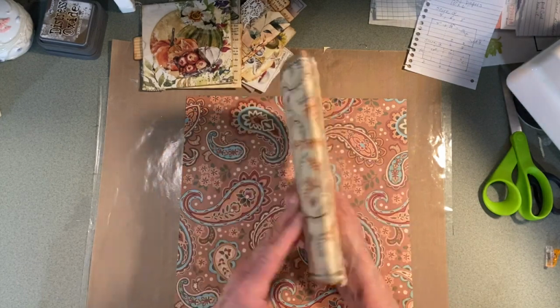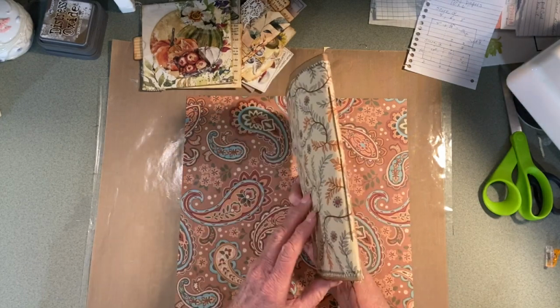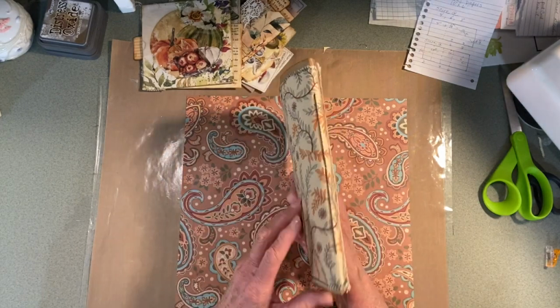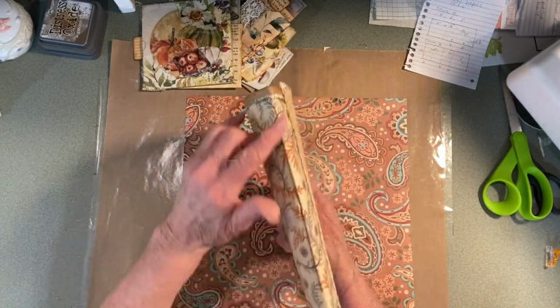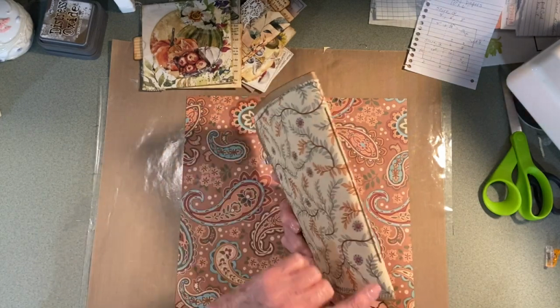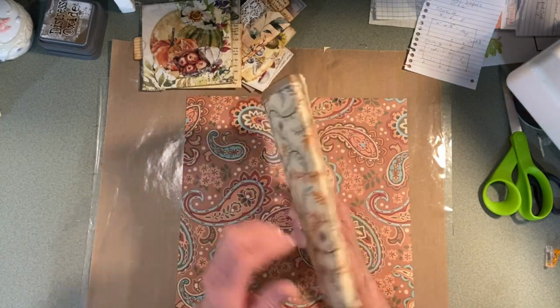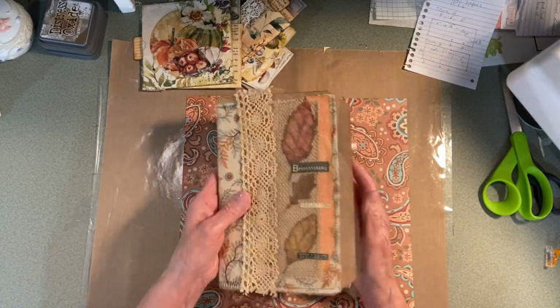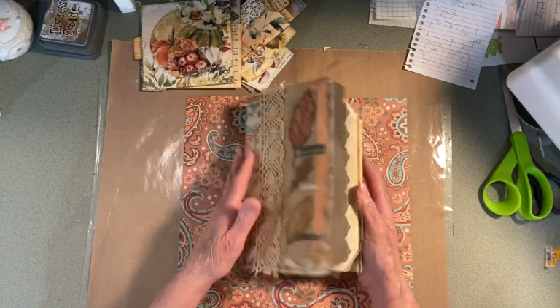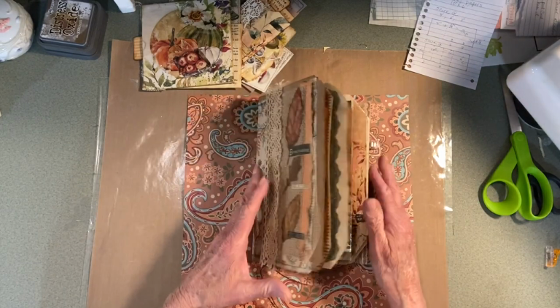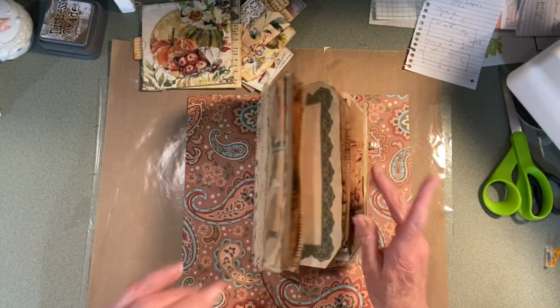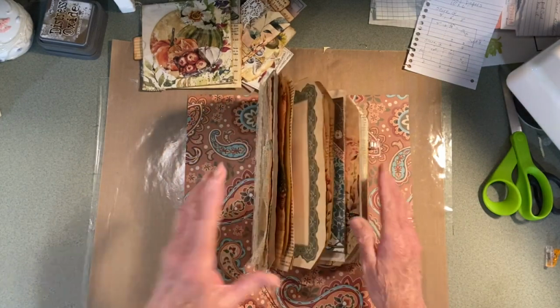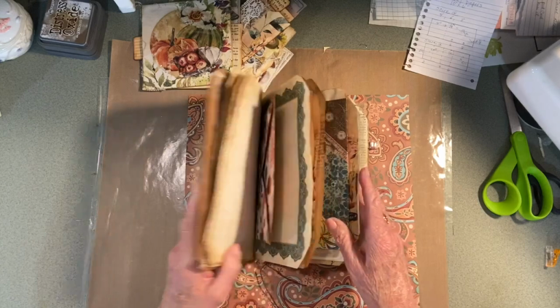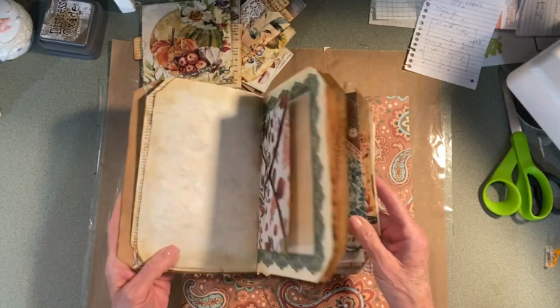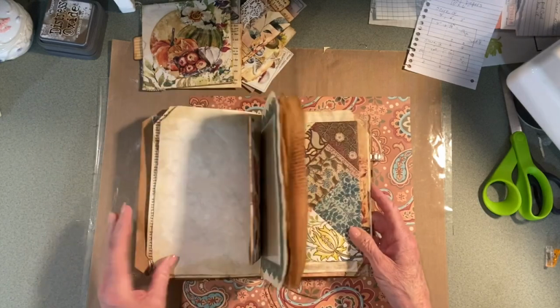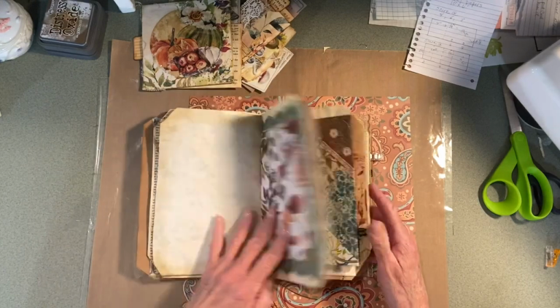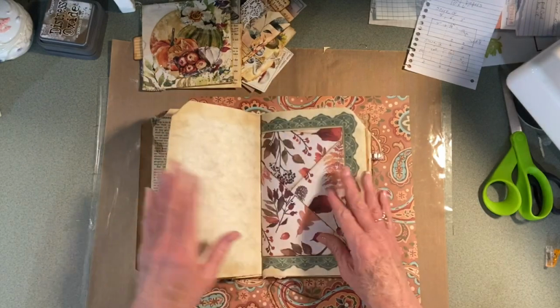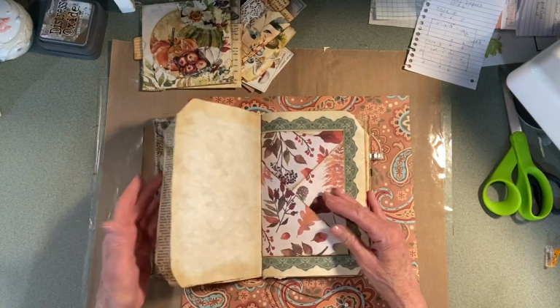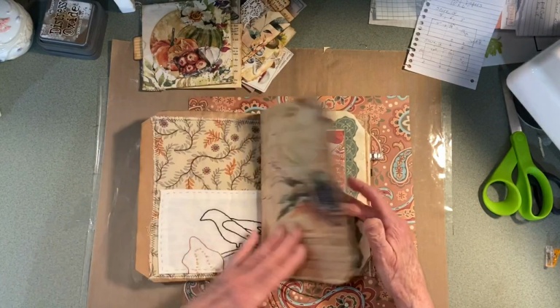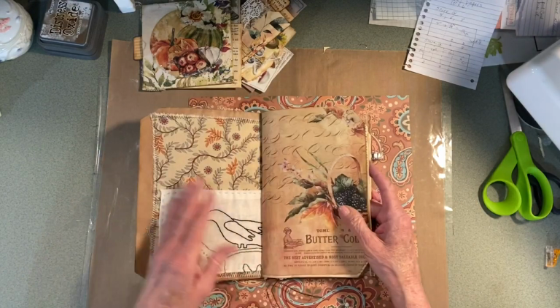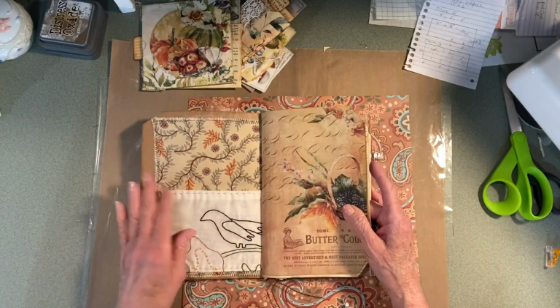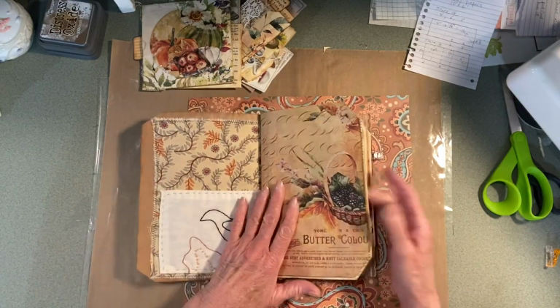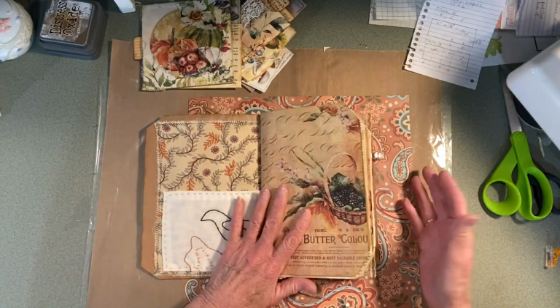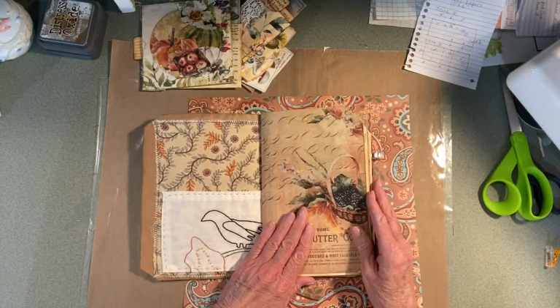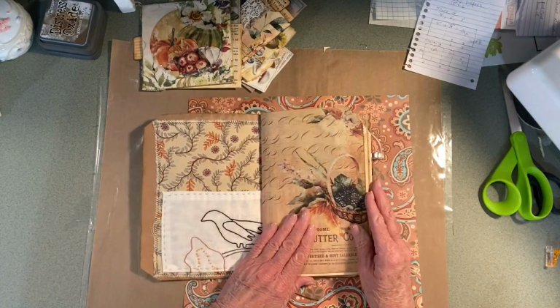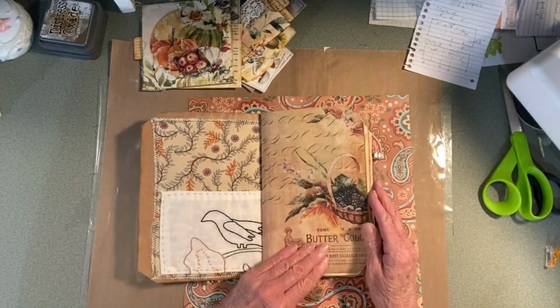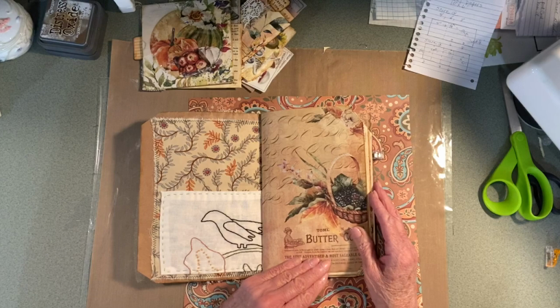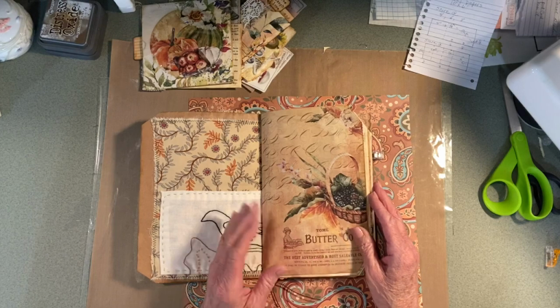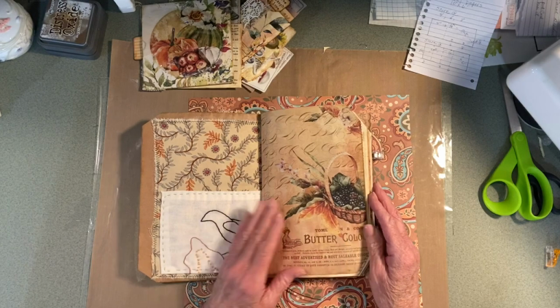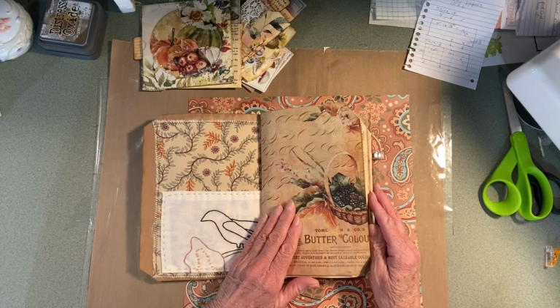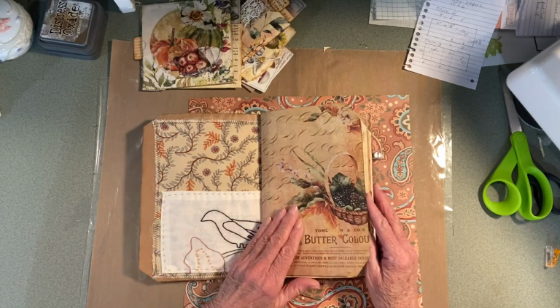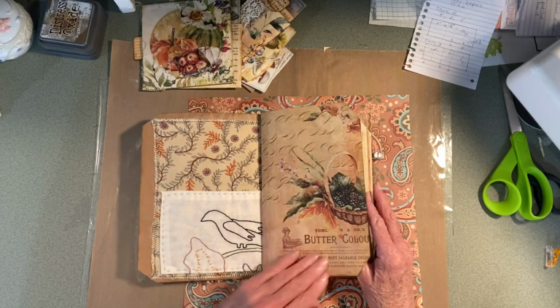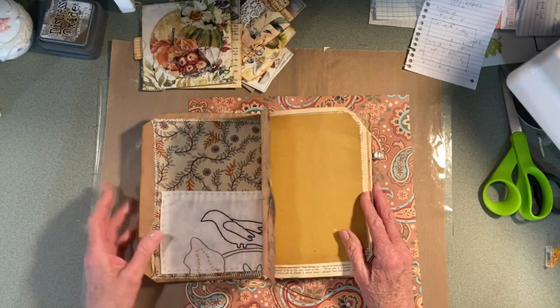I sewed in the signatures — one signature. I was going to make another piece of ephemera today and we'll see where we get from there.